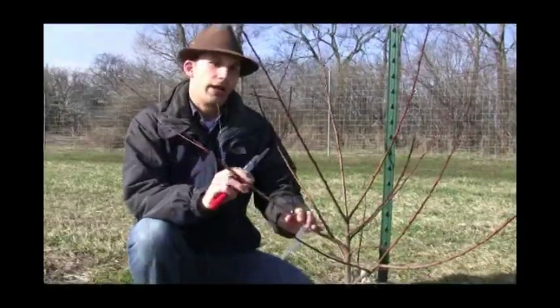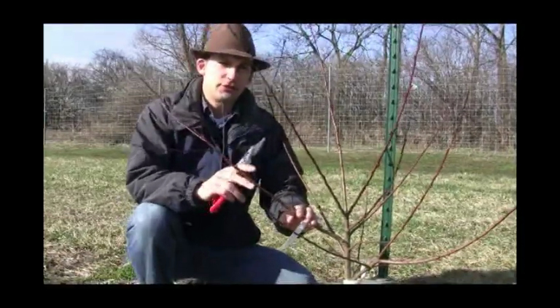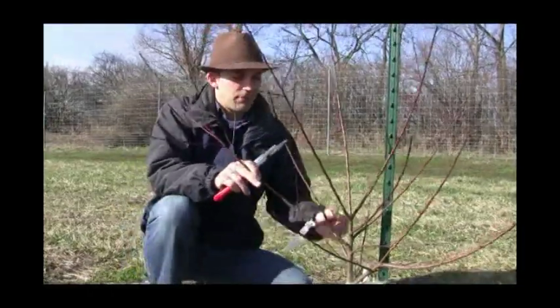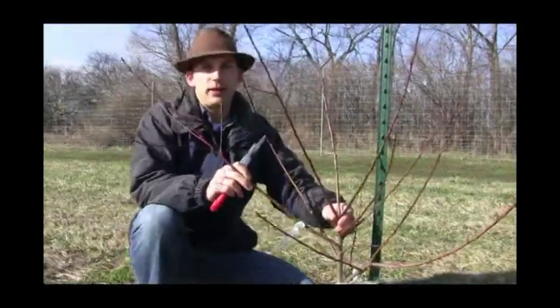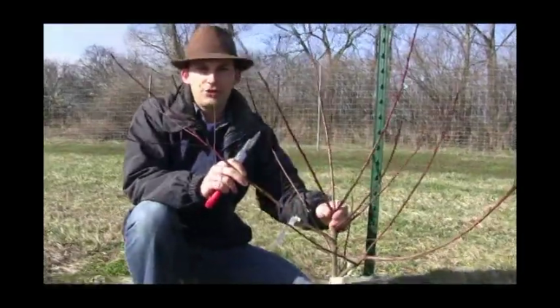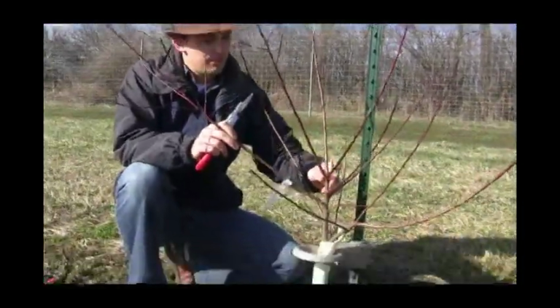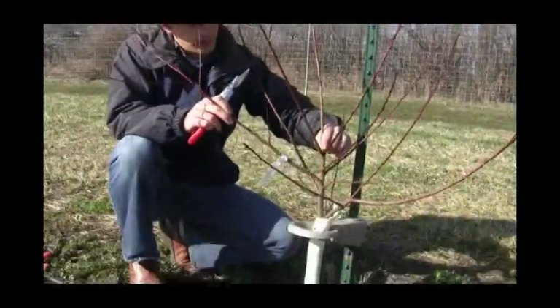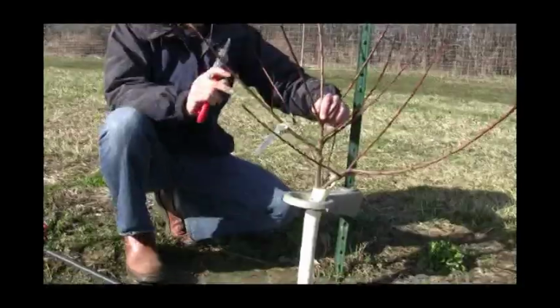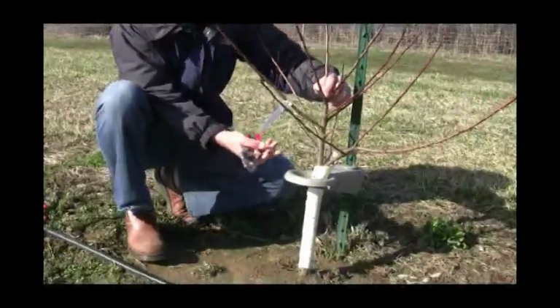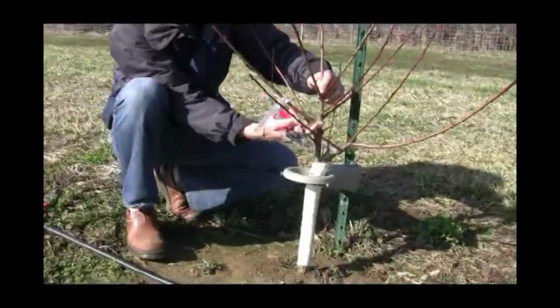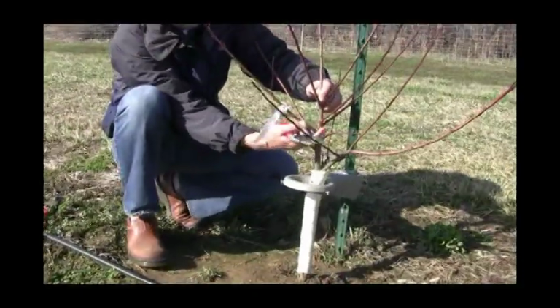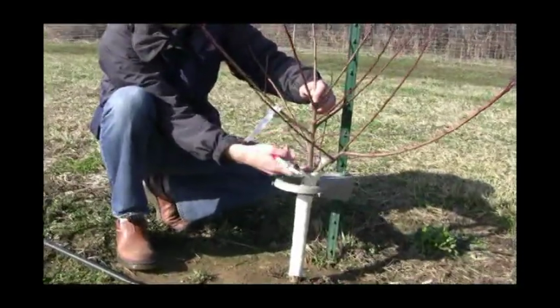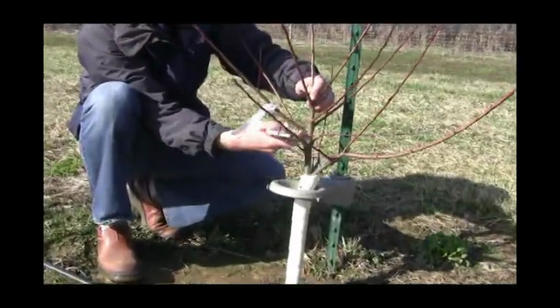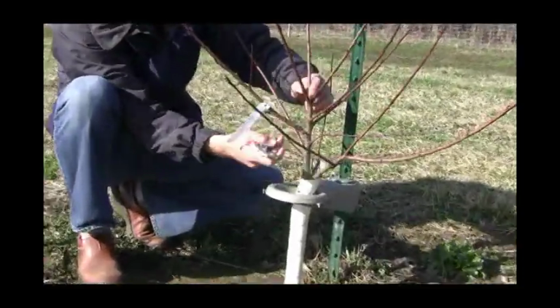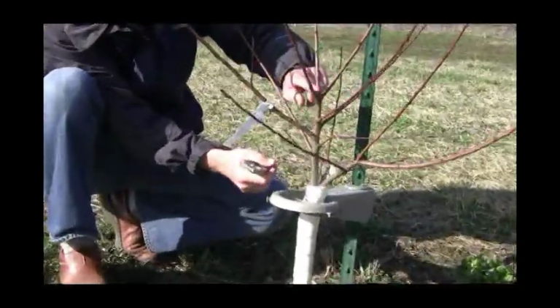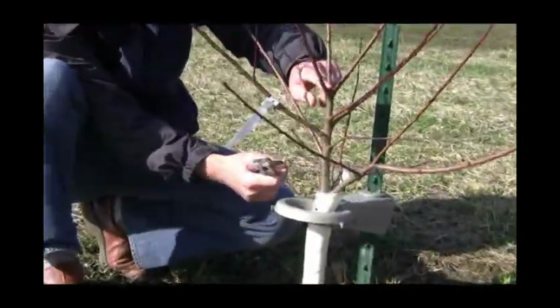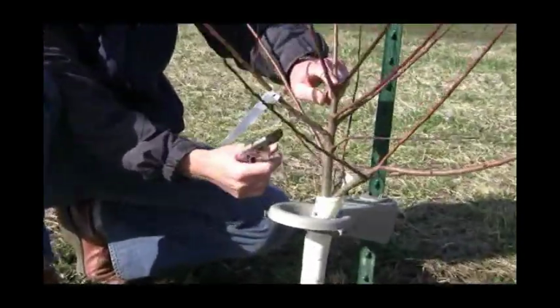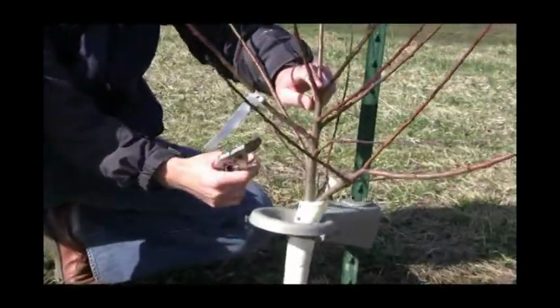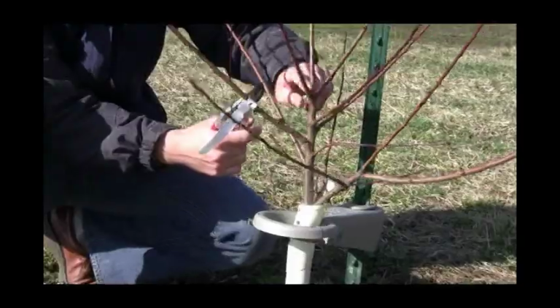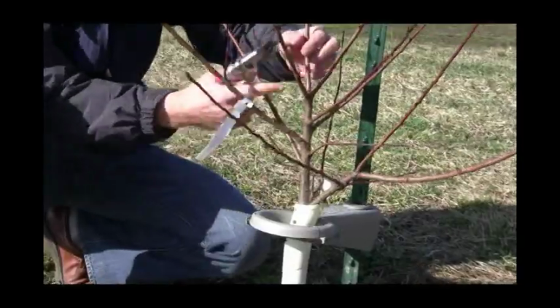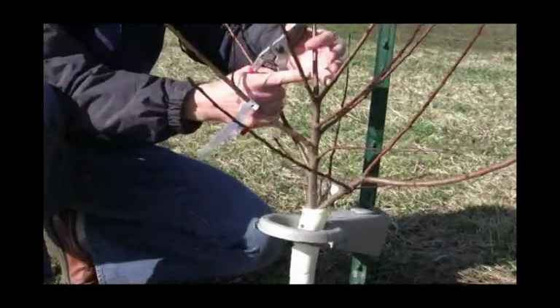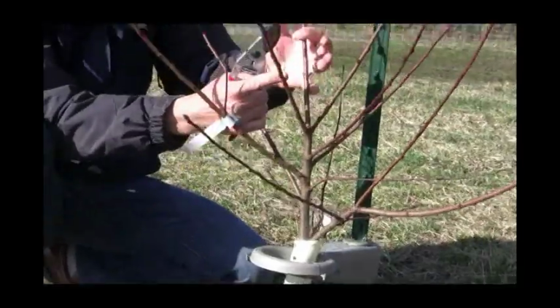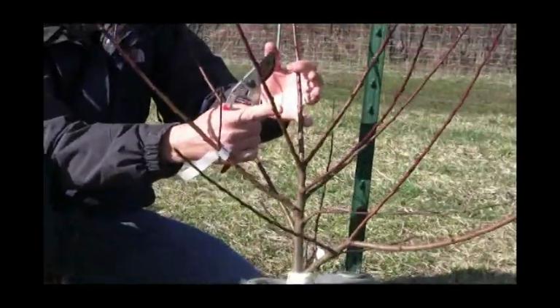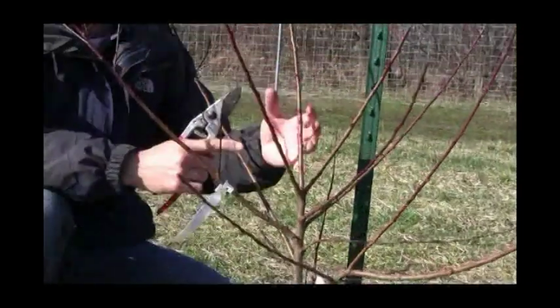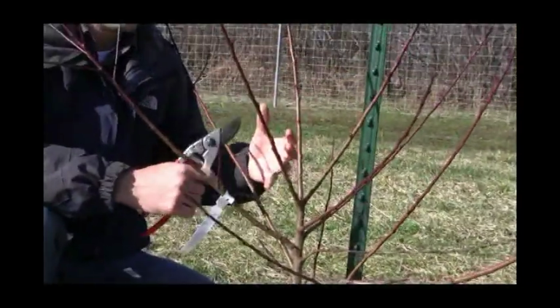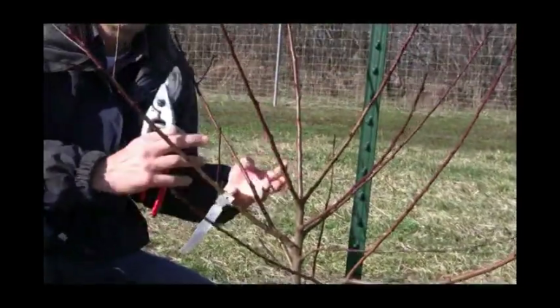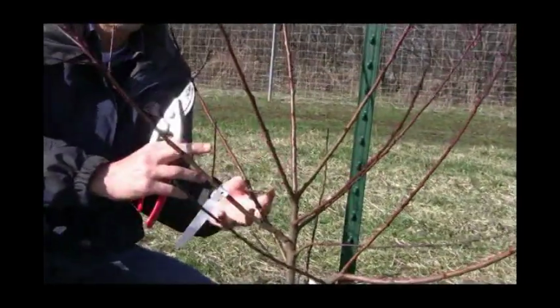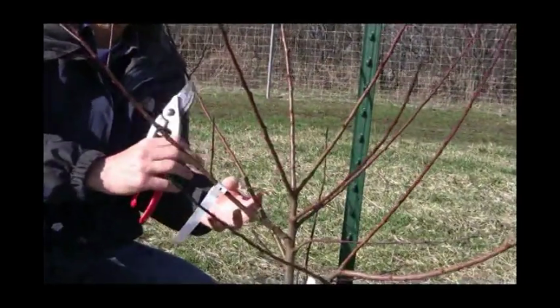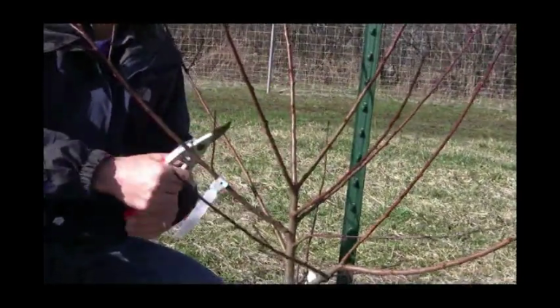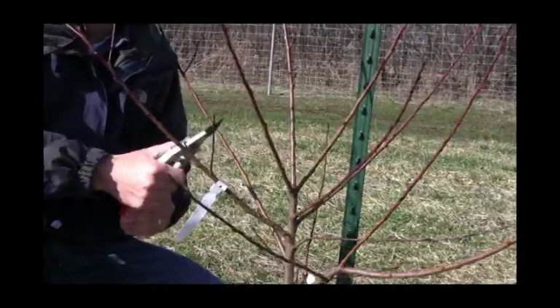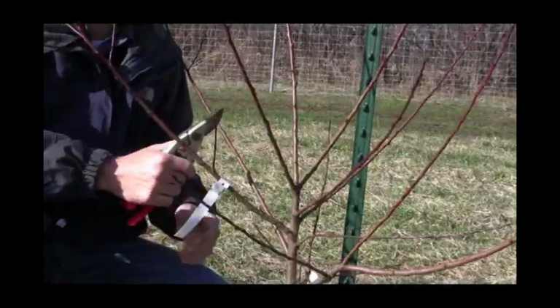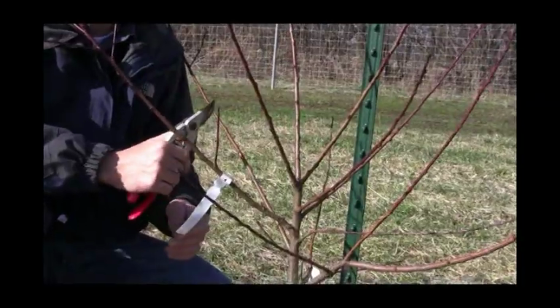This is a tree we planted last year. What you get in the mail is our single whip, which would have come up to right about here. And we got some nice branching, and it put on a lot of healthy growth — it just performed well for us last year.